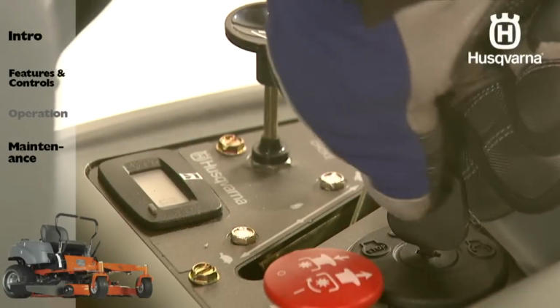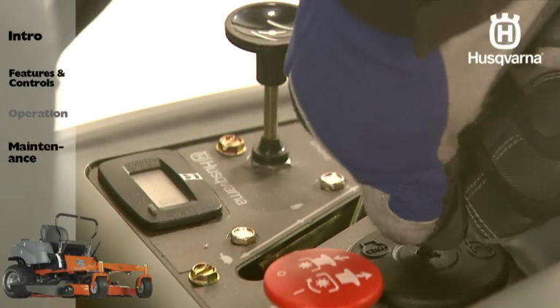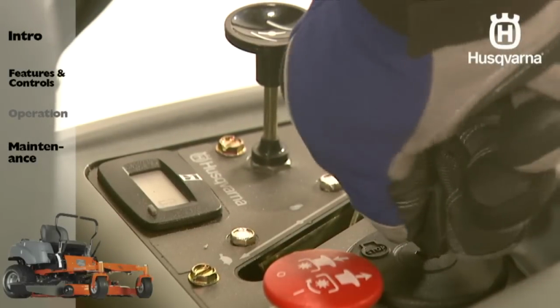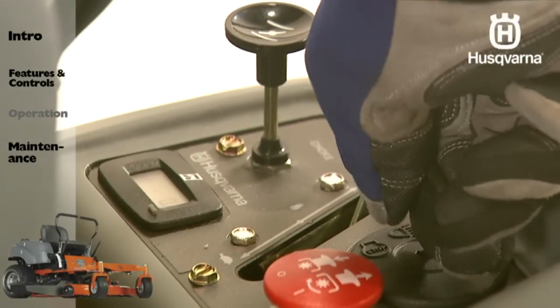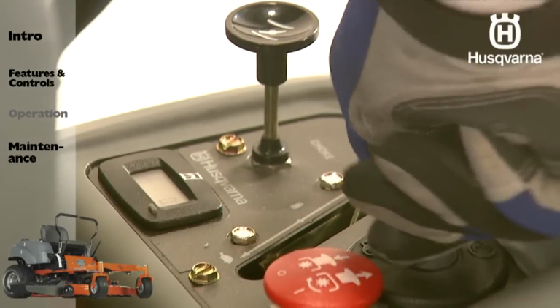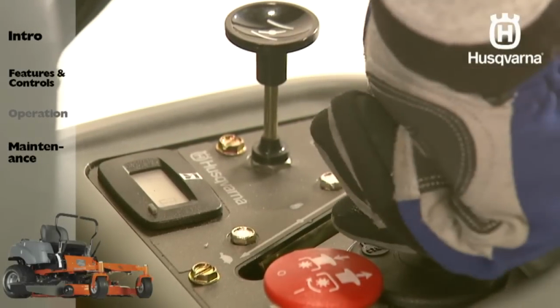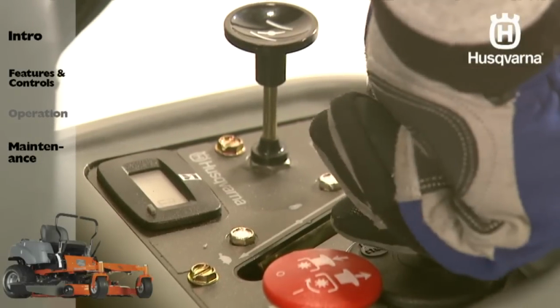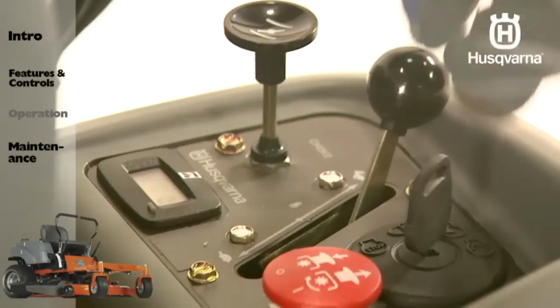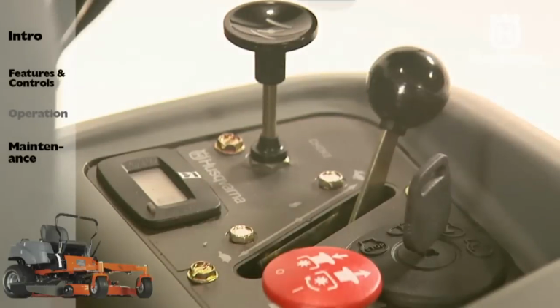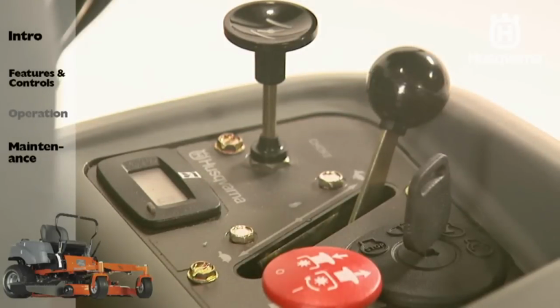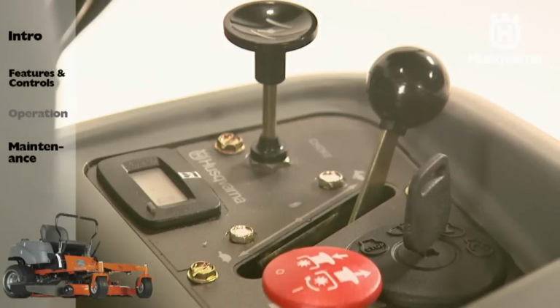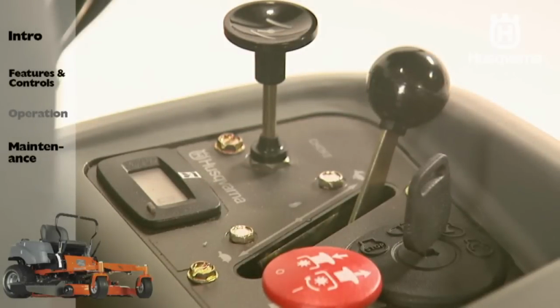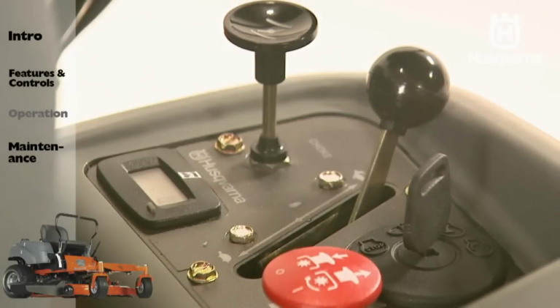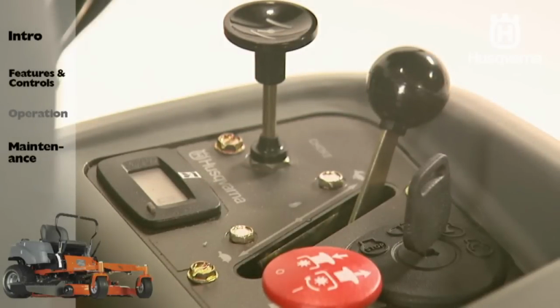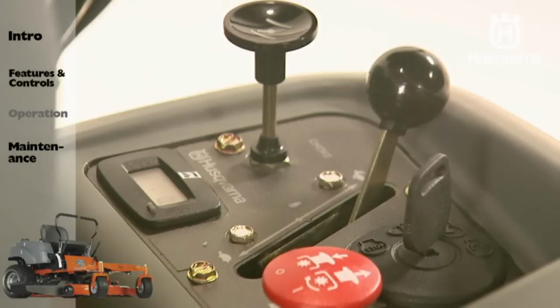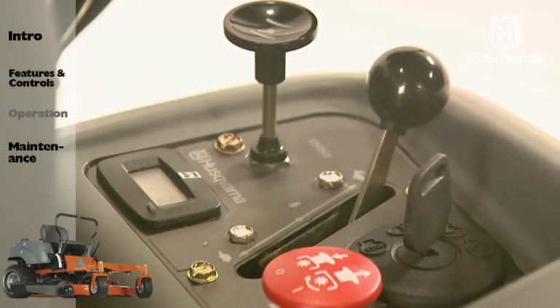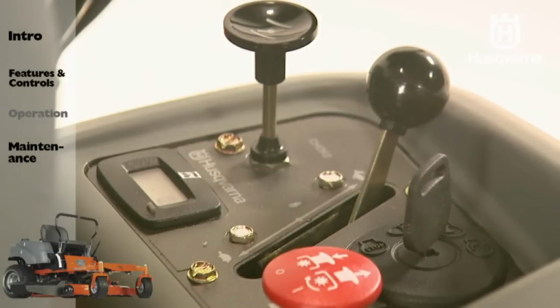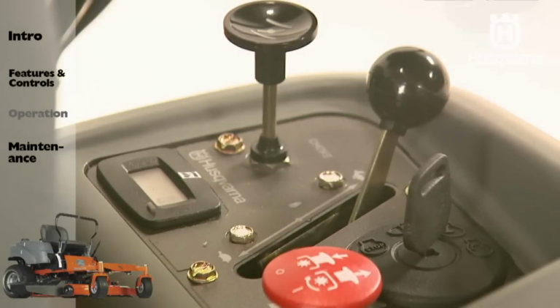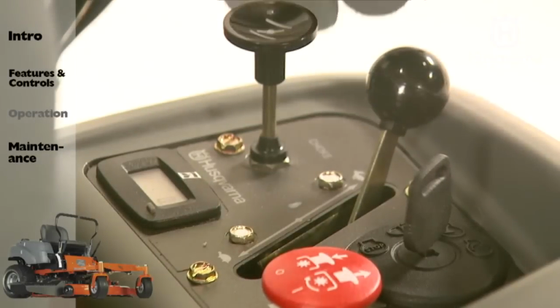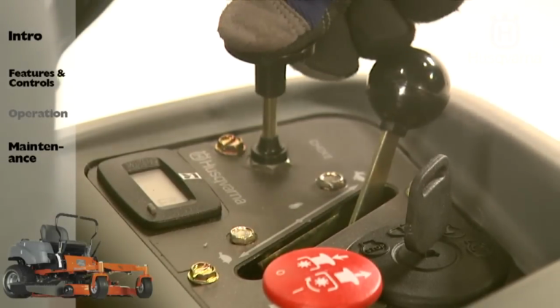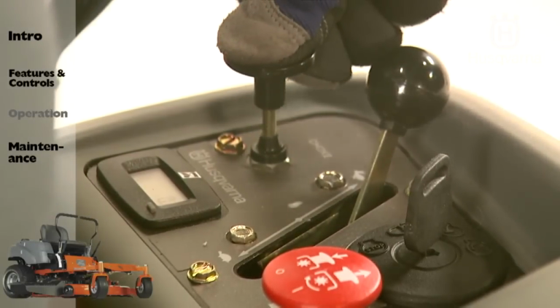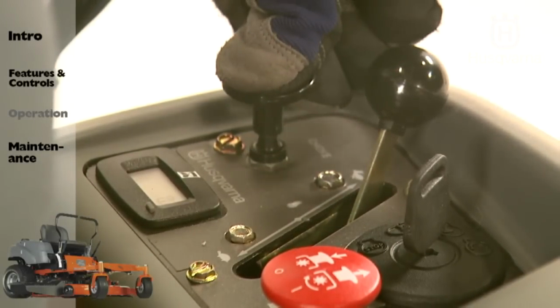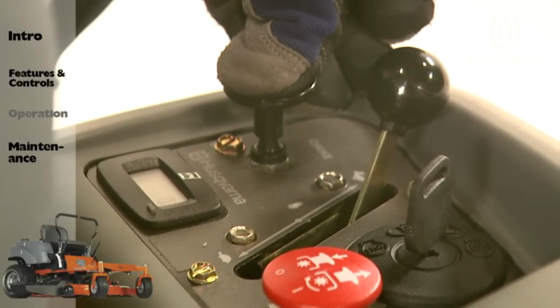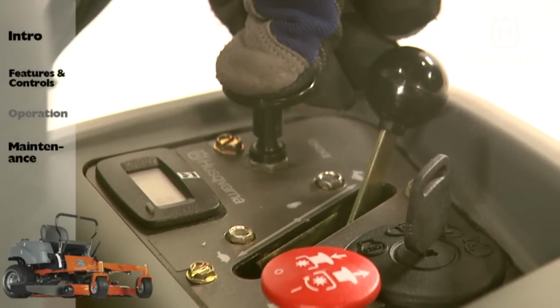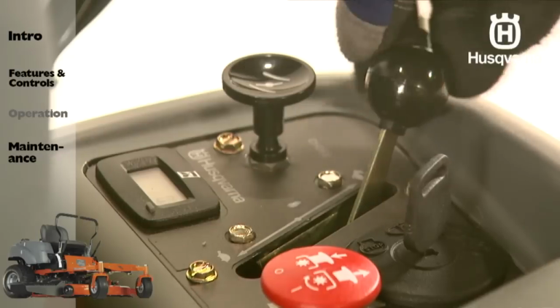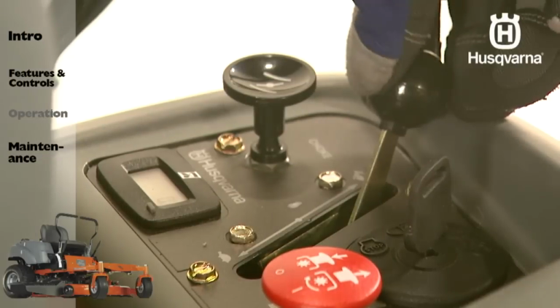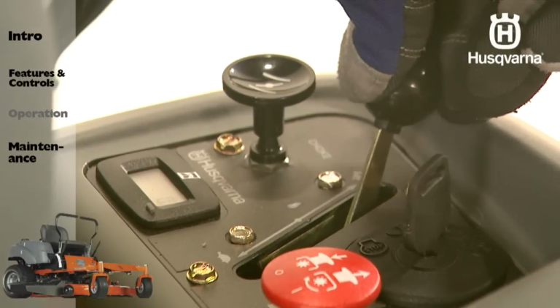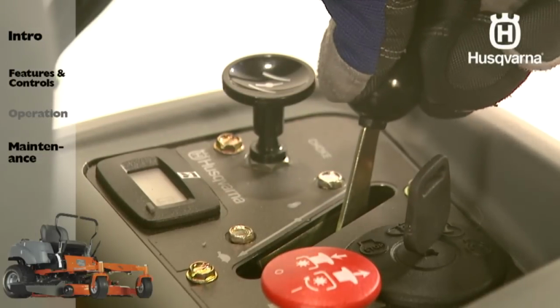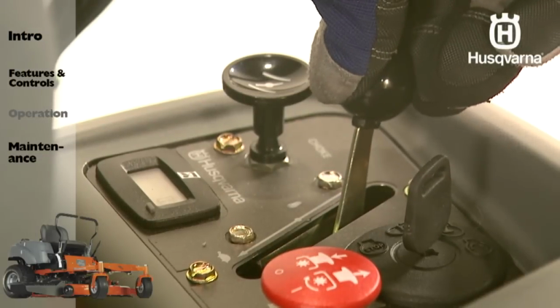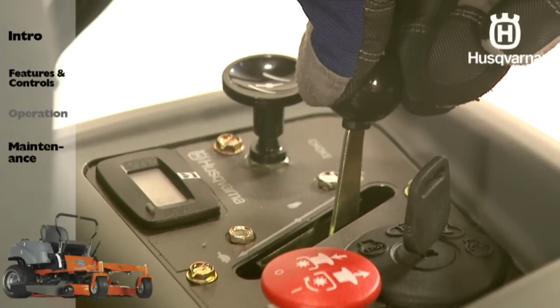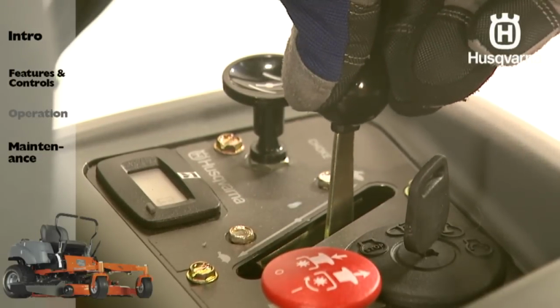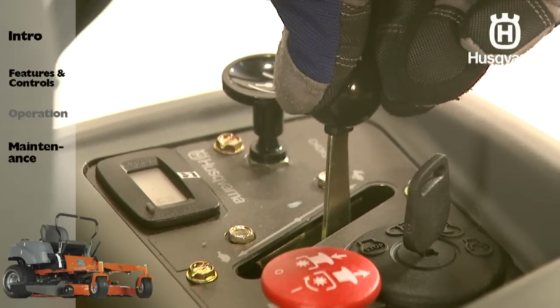Turn the ignition key to the start position. When the engine starts, immediately release the ignition key. Slowly depress the choke knob back down, or move the throttle lever away from the choke.